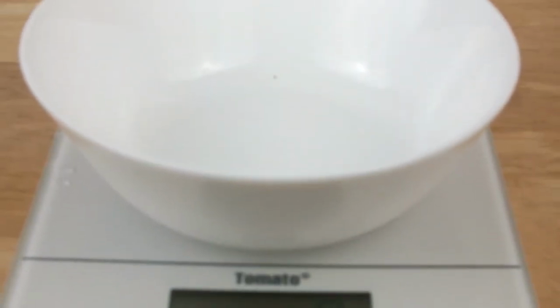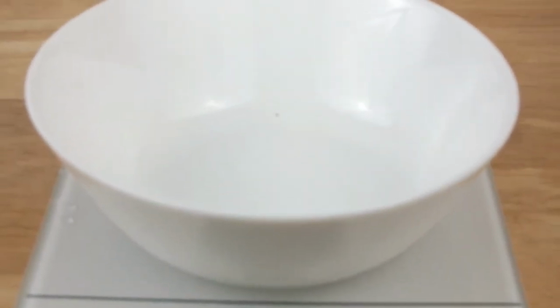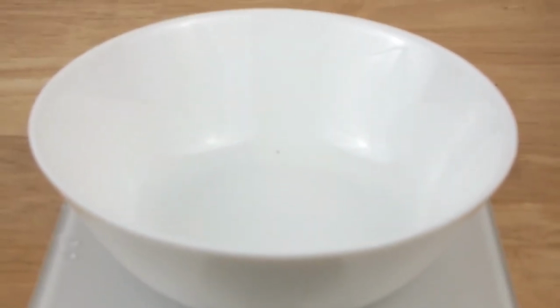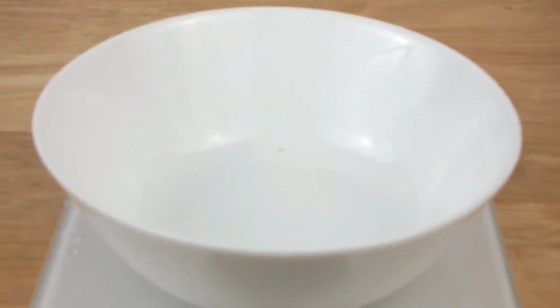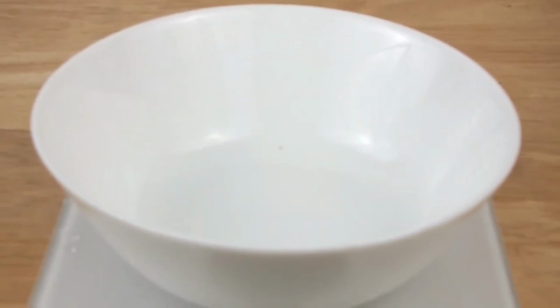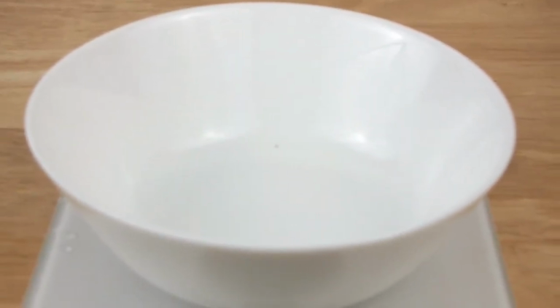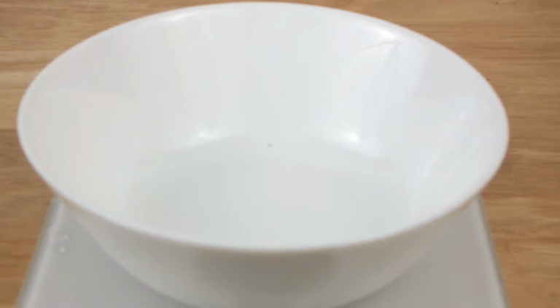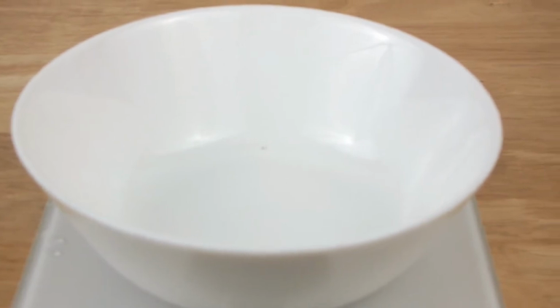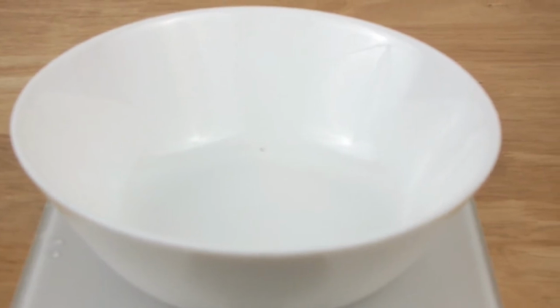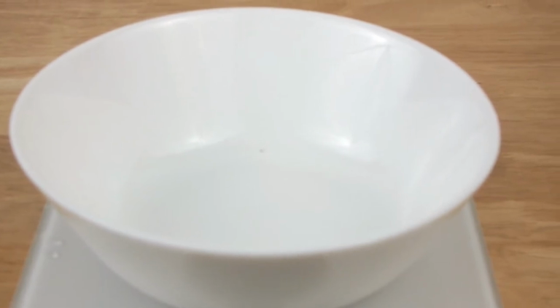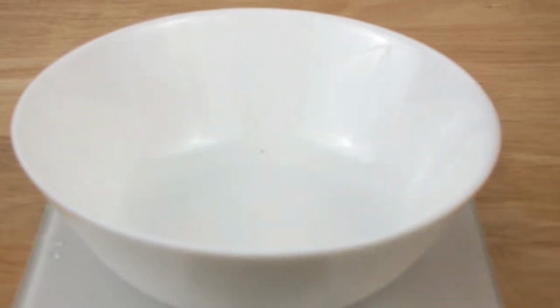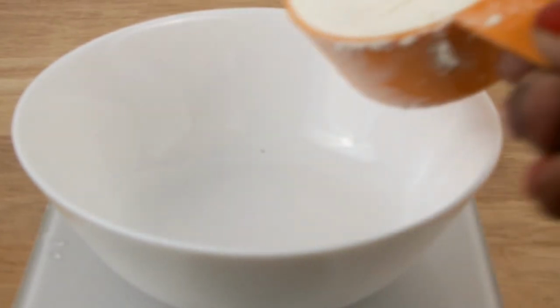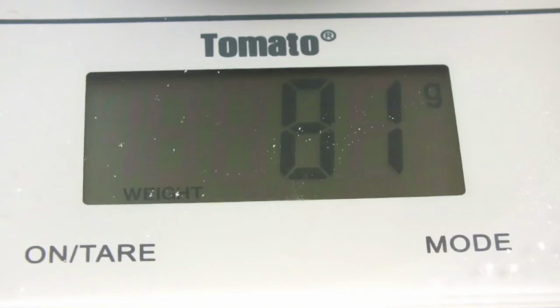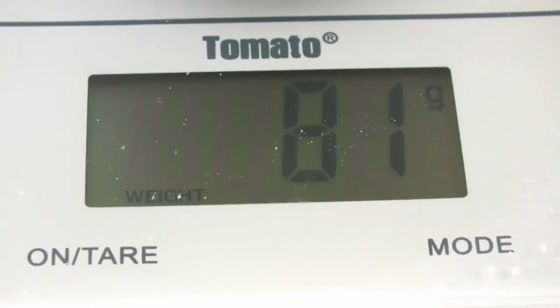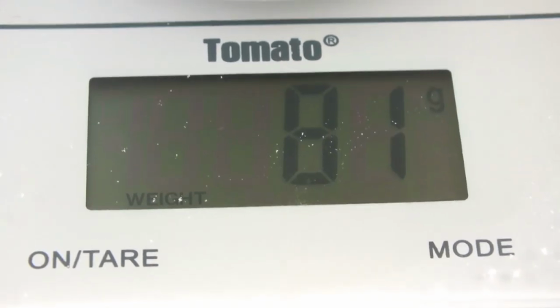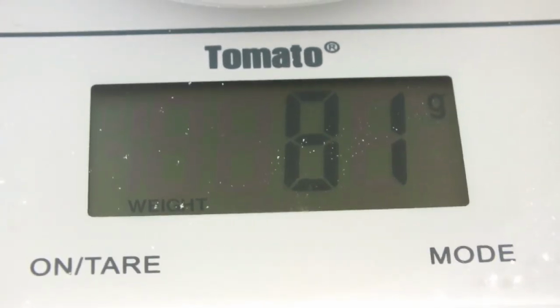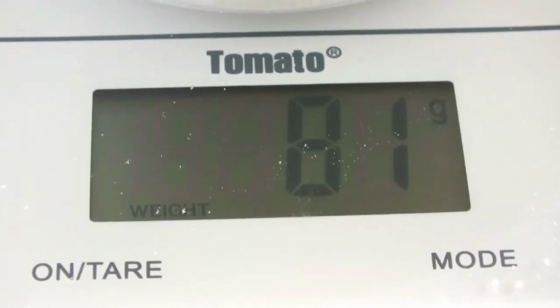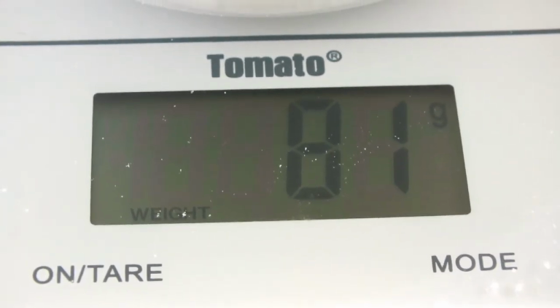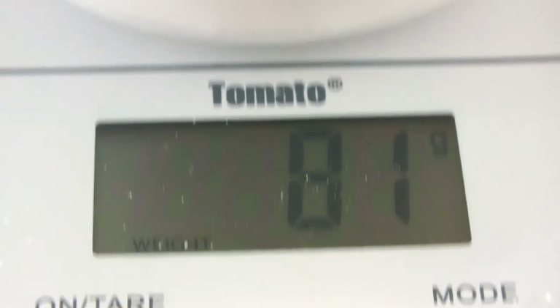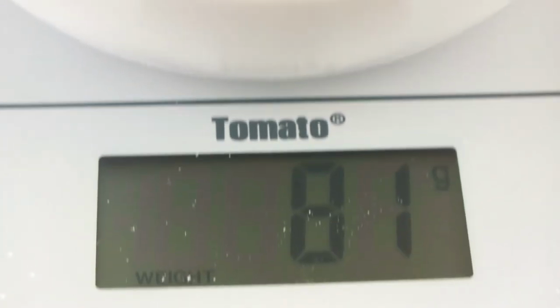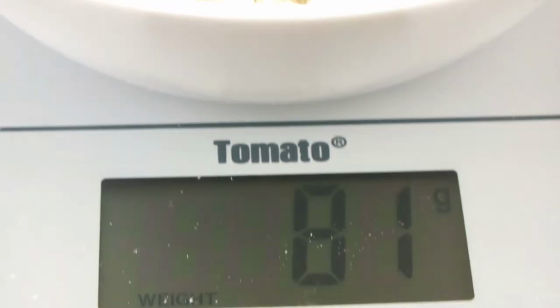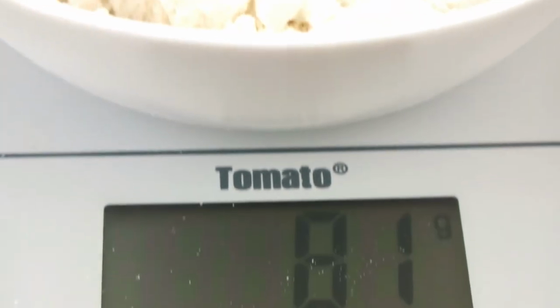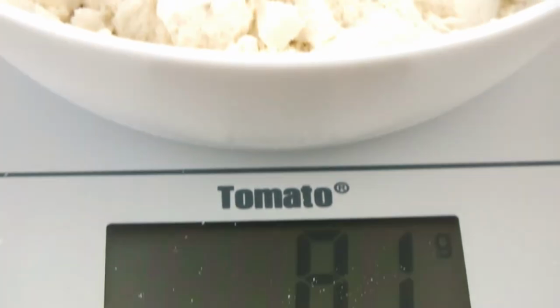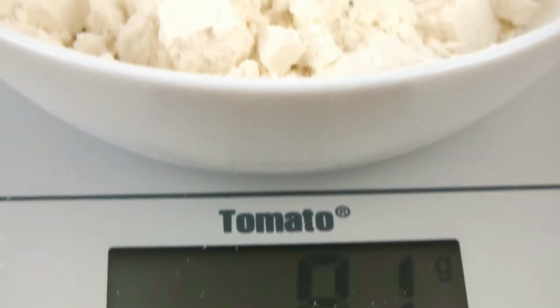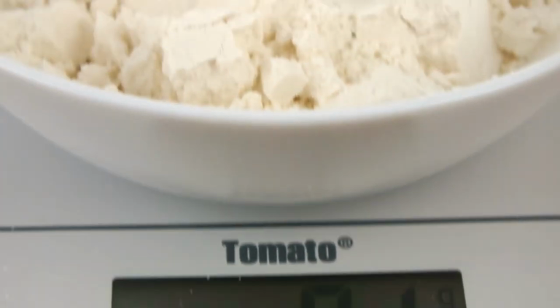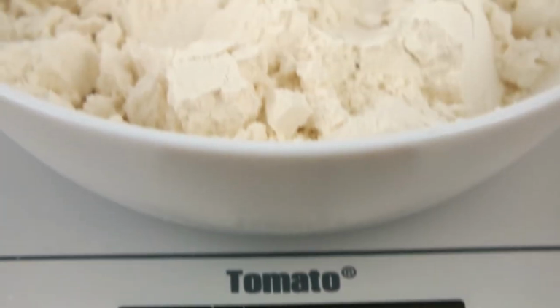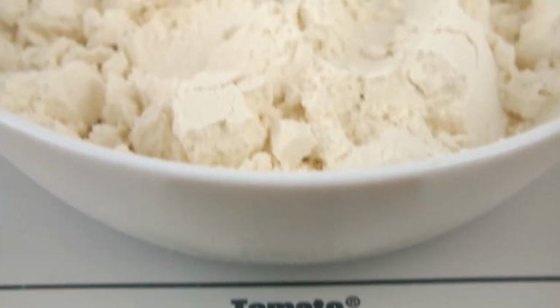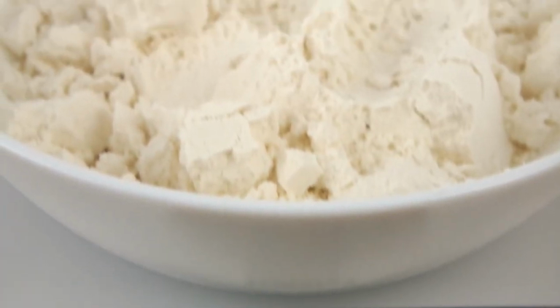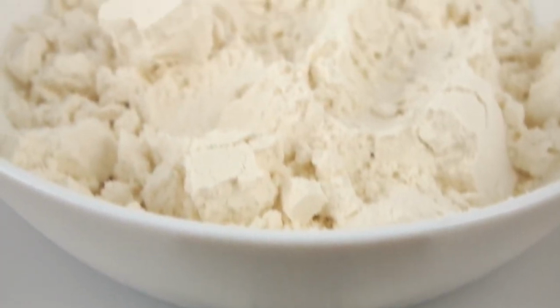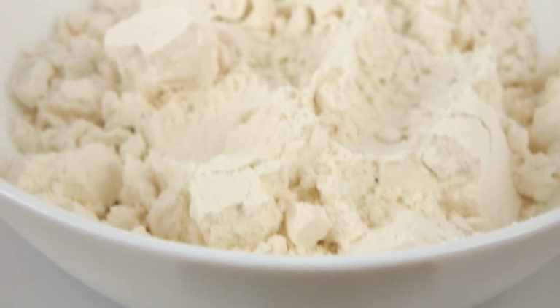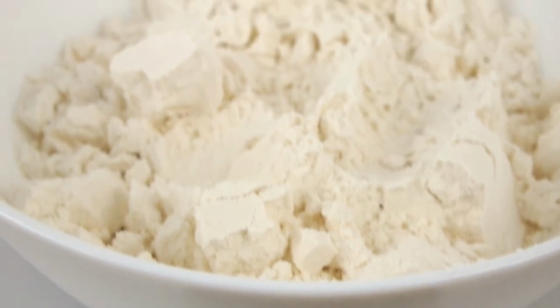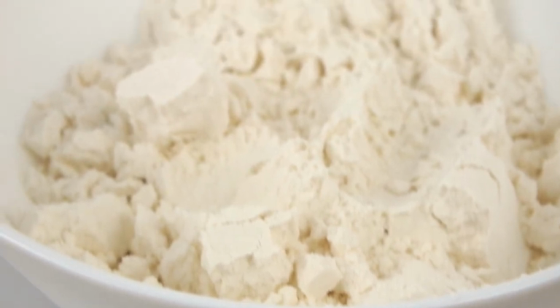For my flour, I will place my empty bowl onto the scale, then press on to zero it out. Then I'm going to add my flour and press the mode button to select either grams or ounces for the weight.